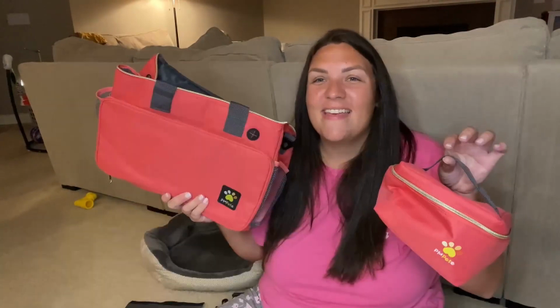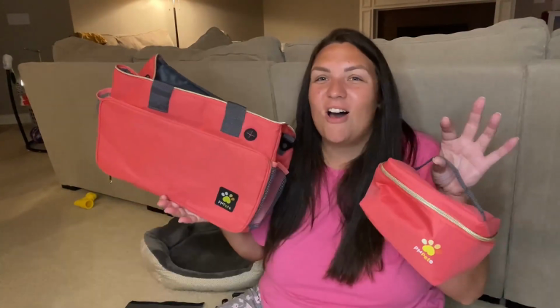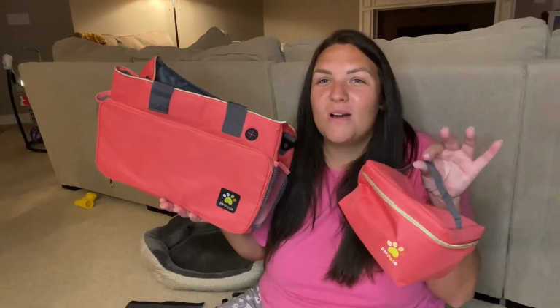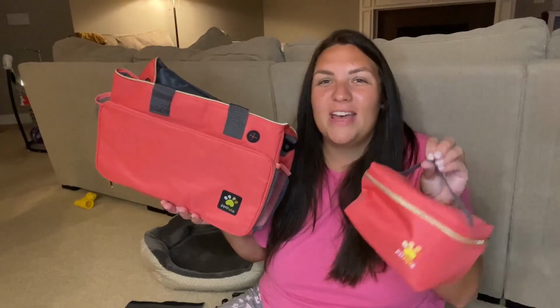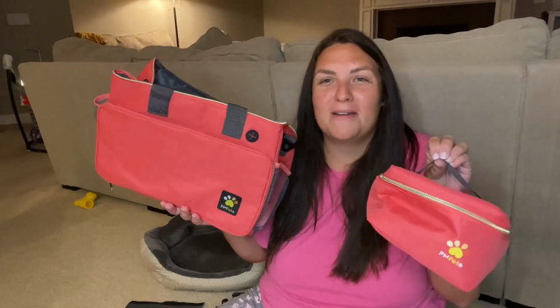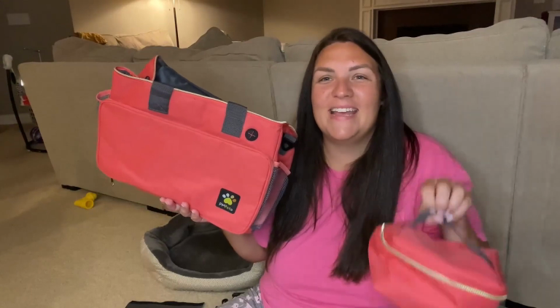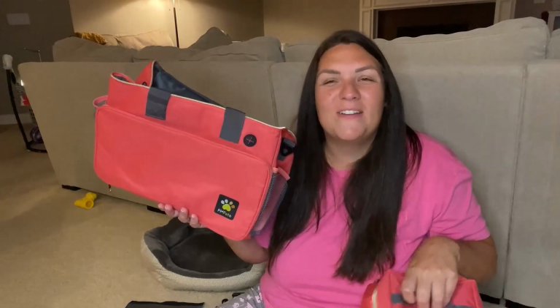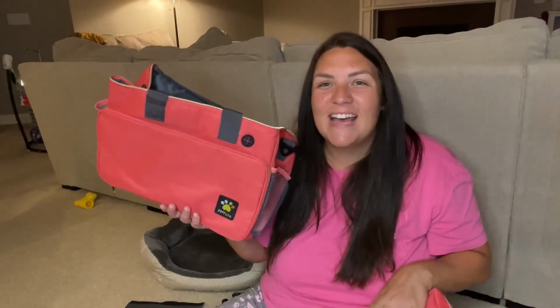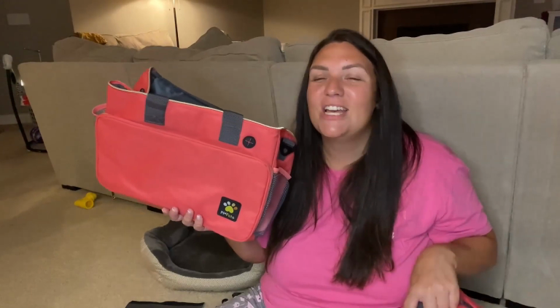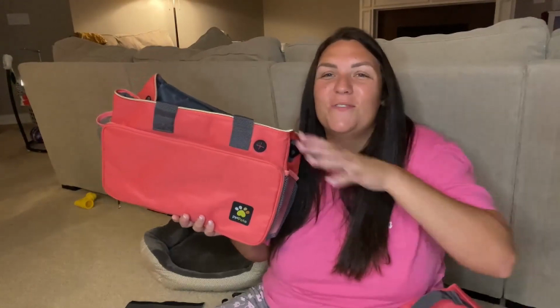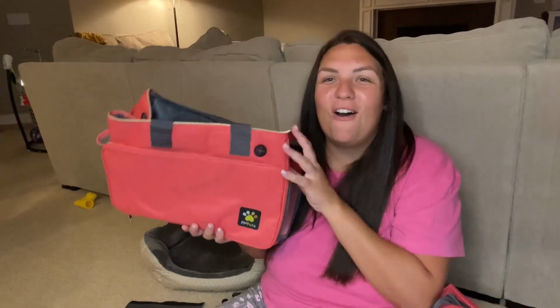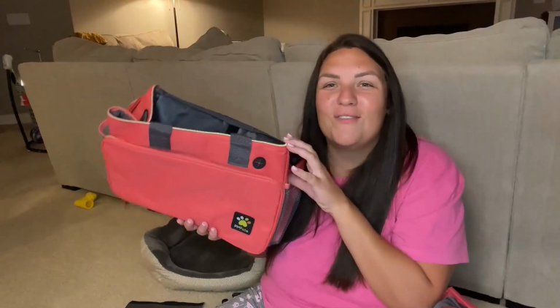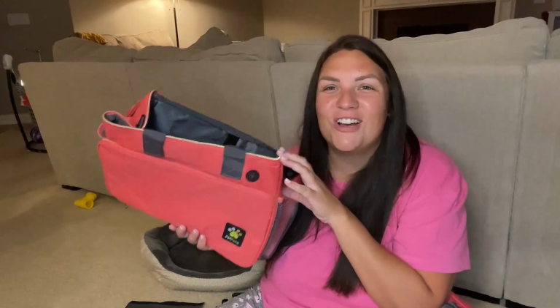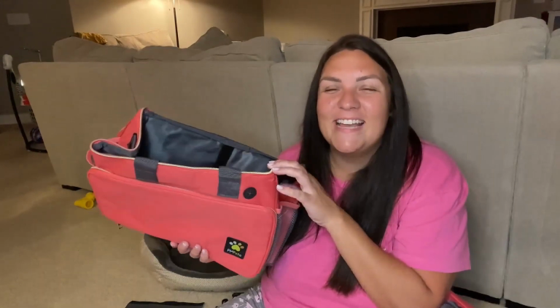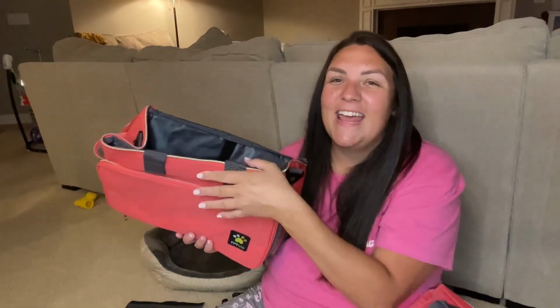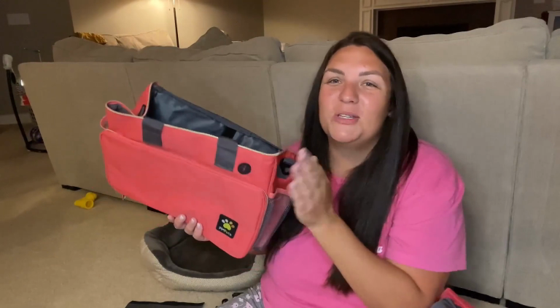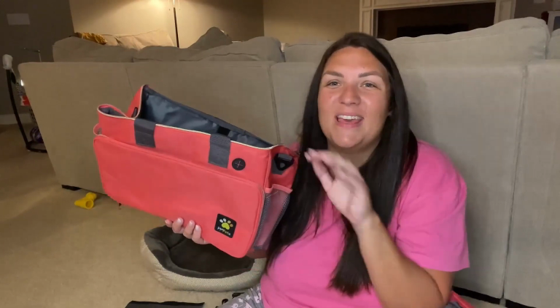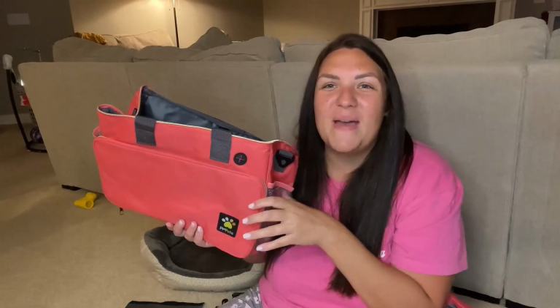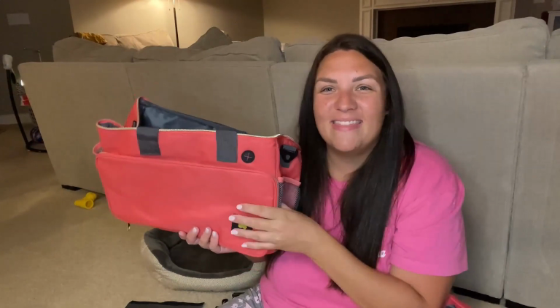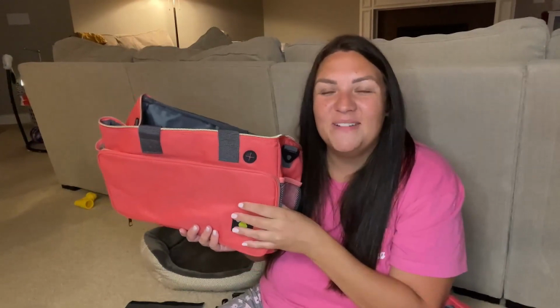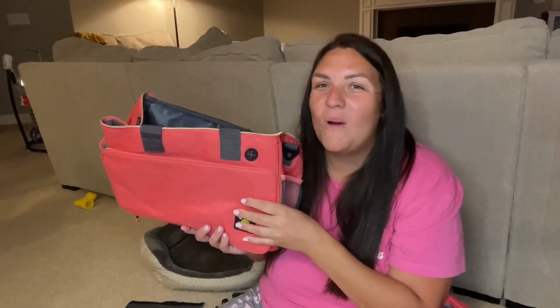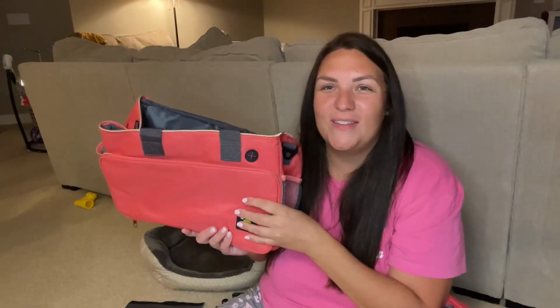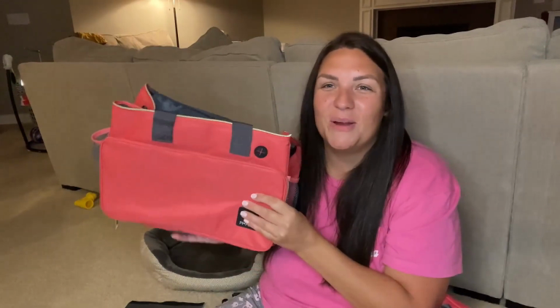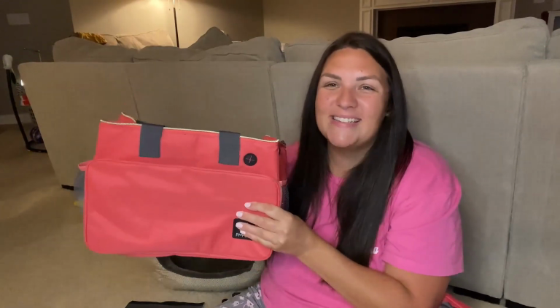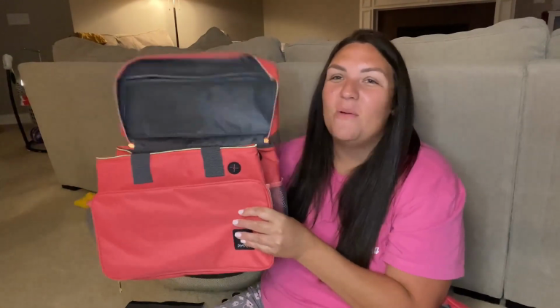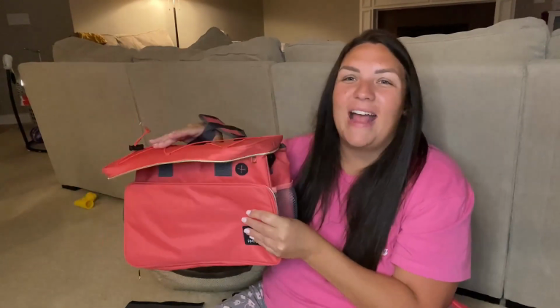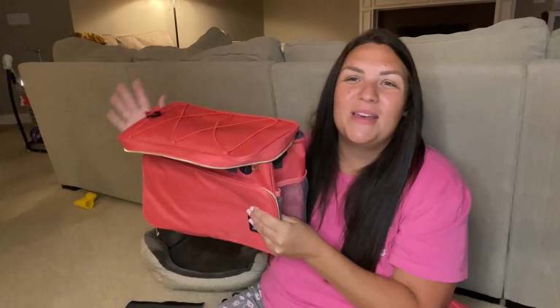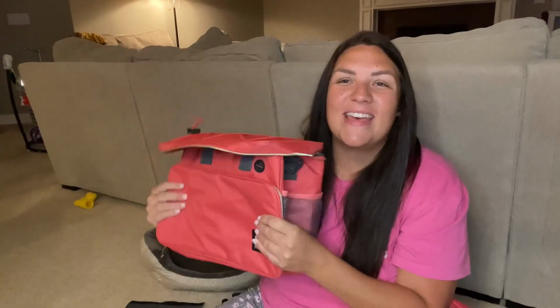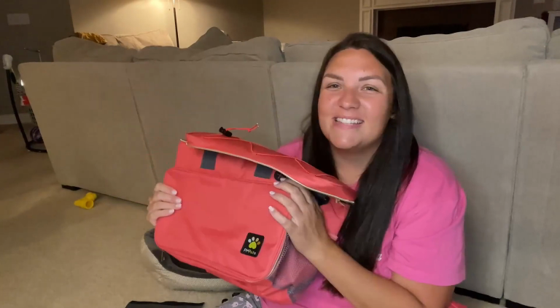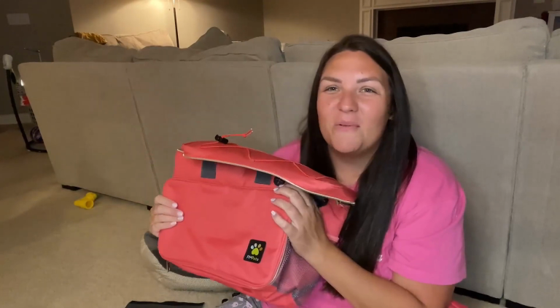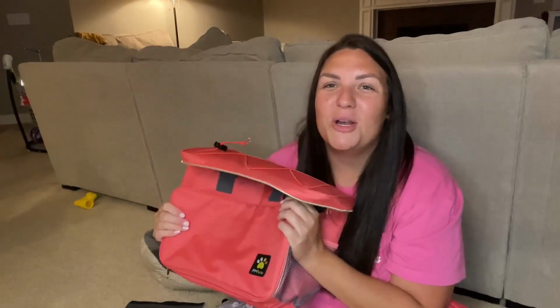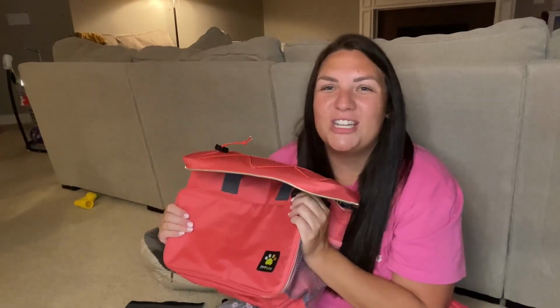This all-in-one pet travel kit is perfectly designed to fit all of your dog's needs. It is going to be the only bag that you need while traveling with your pet. We are absolutely loving this — consider getting one for your pooch today.